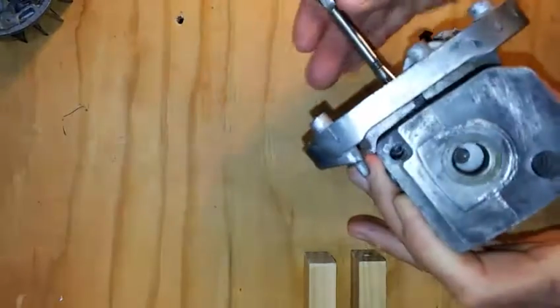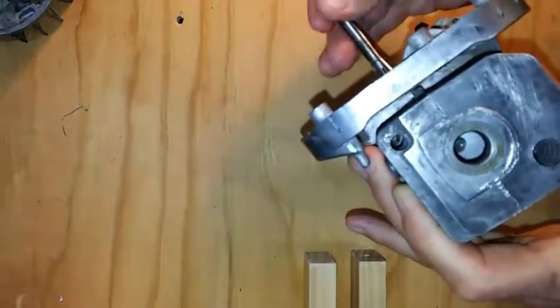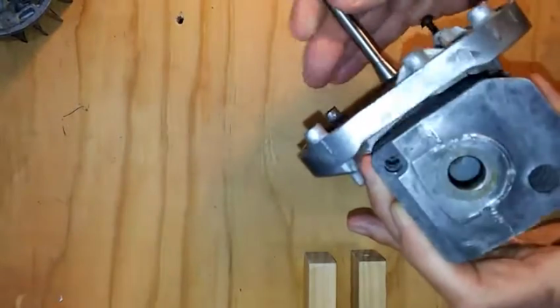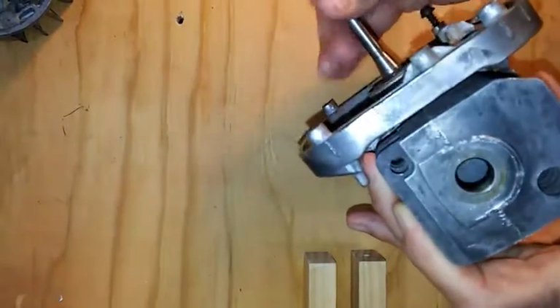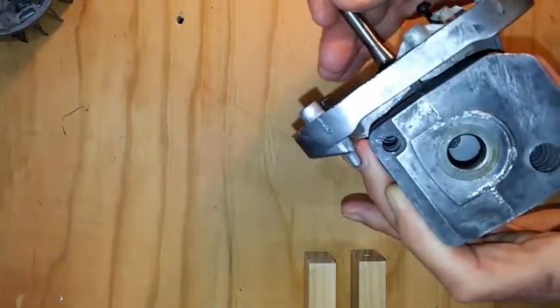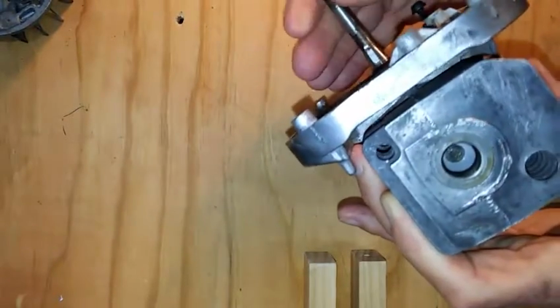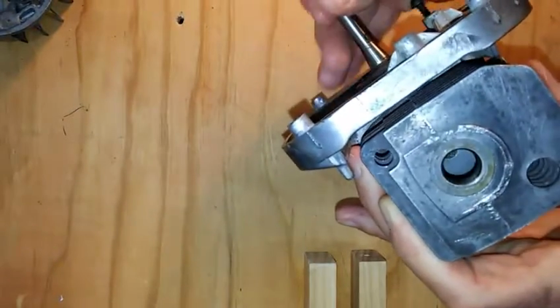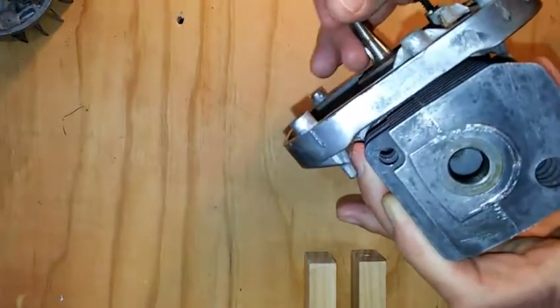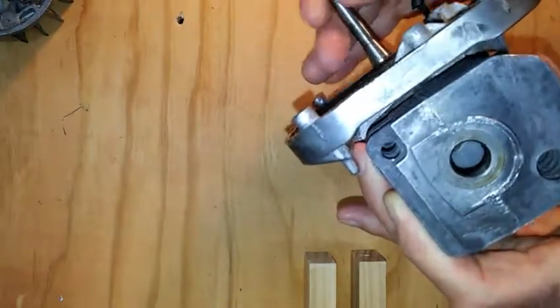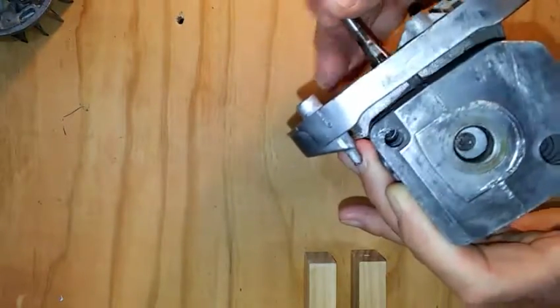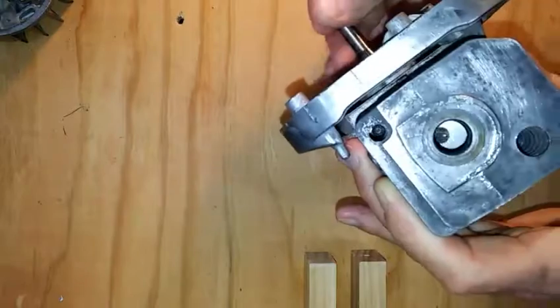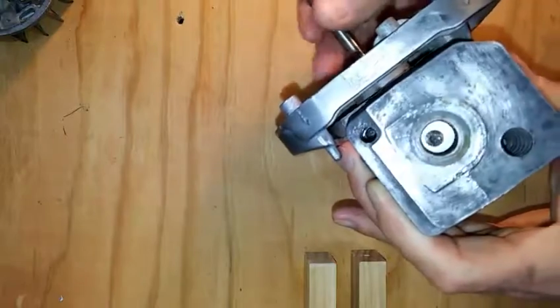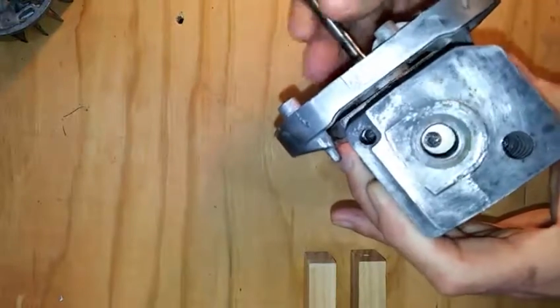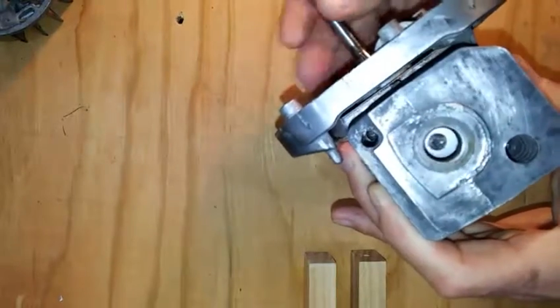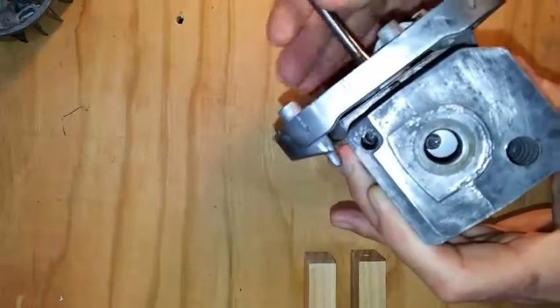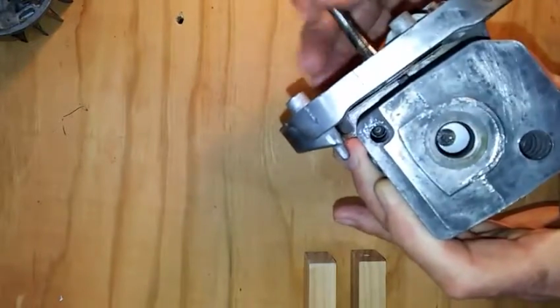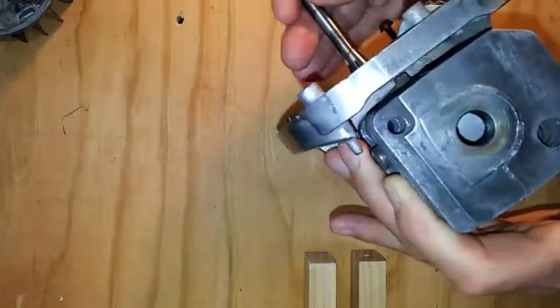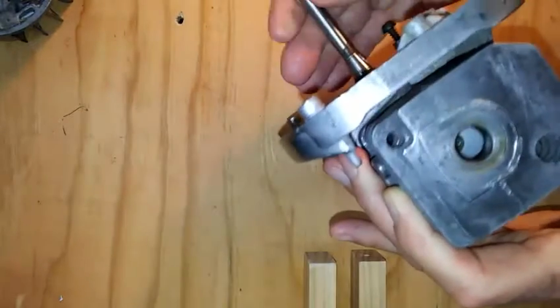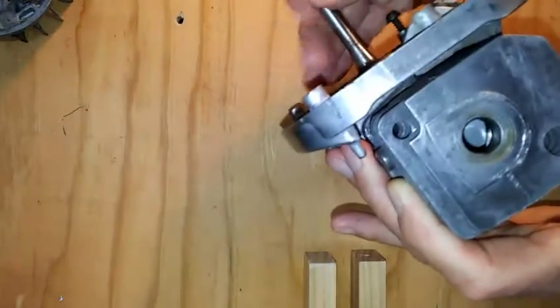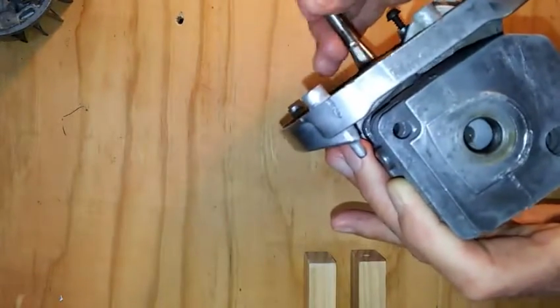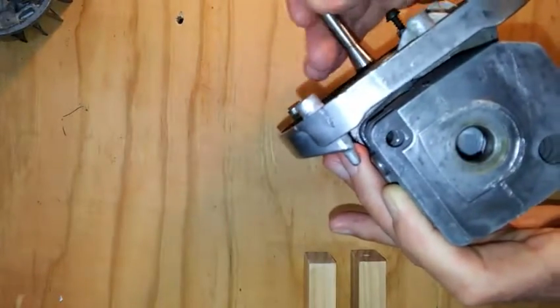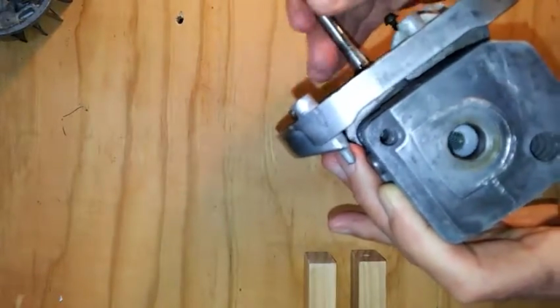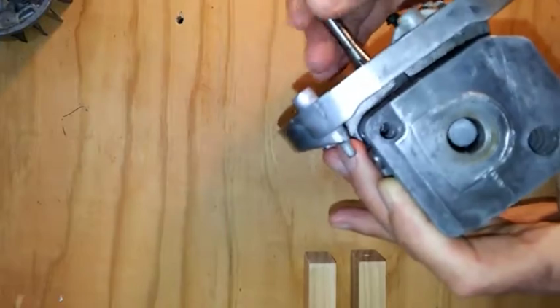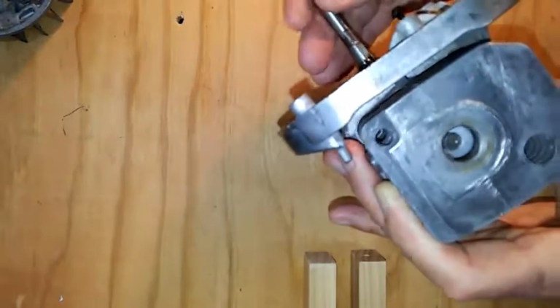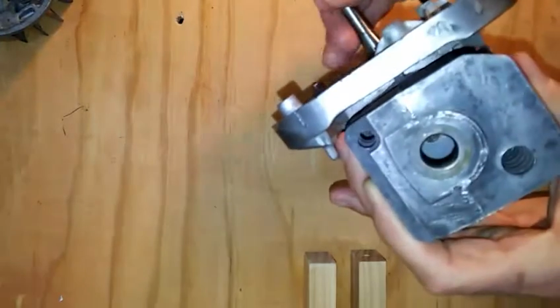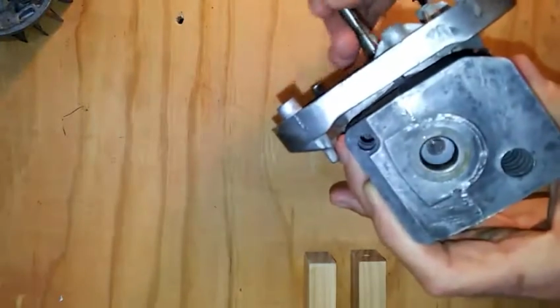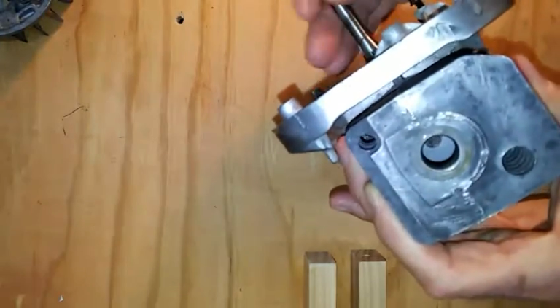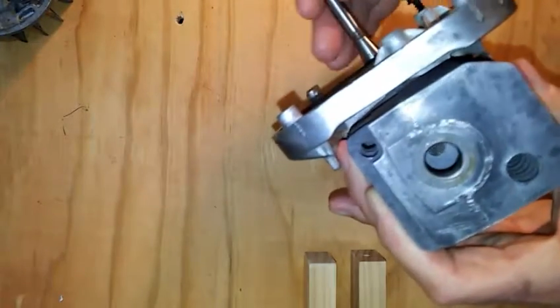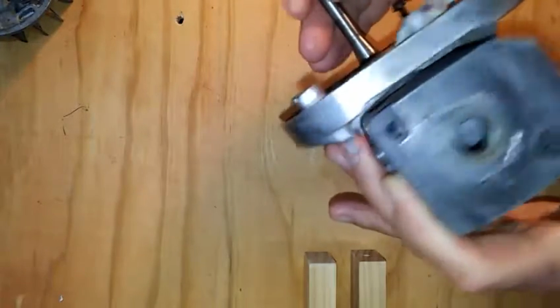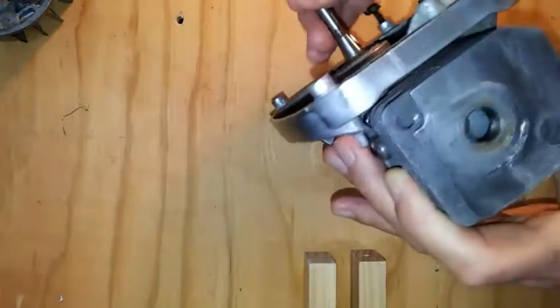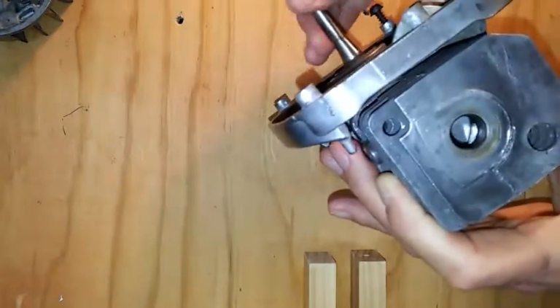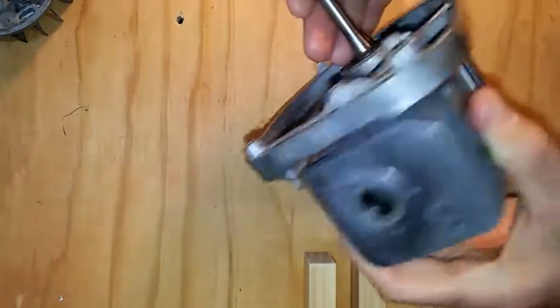Remove the spark plug by hand. Now spin the crankshaft again with the fingers and notice that there's no compression — and in fact you can see the piston move up and down in the cylinder if you look carefully in the spark plug hole.